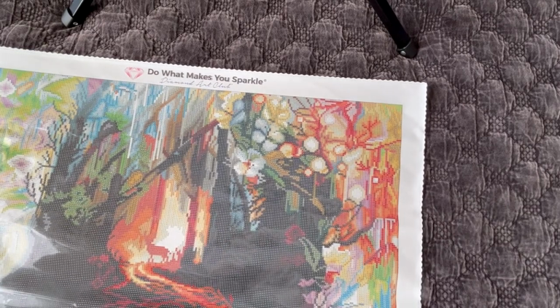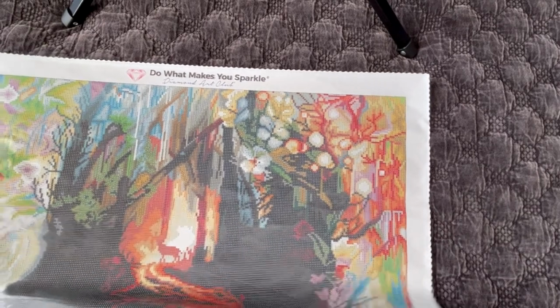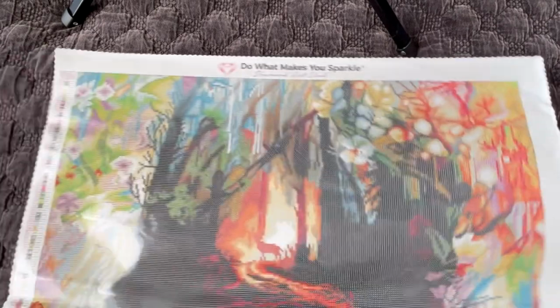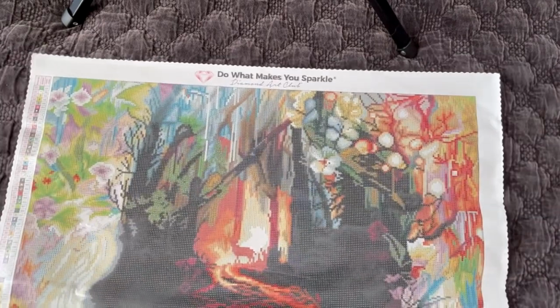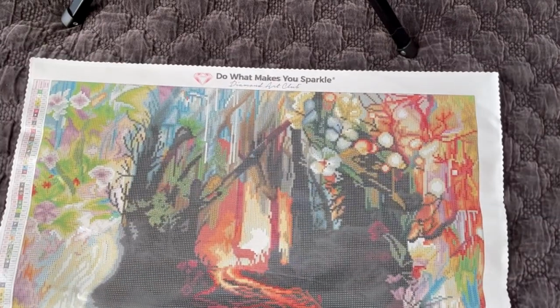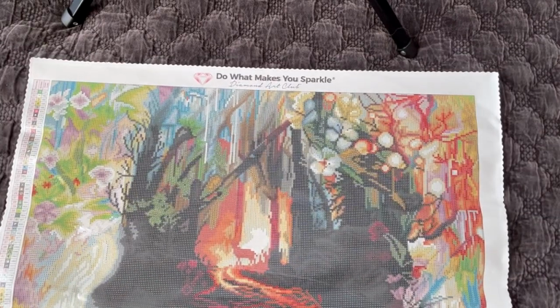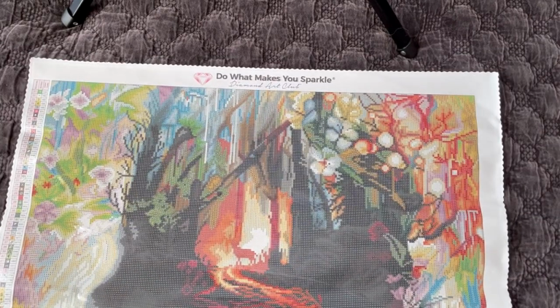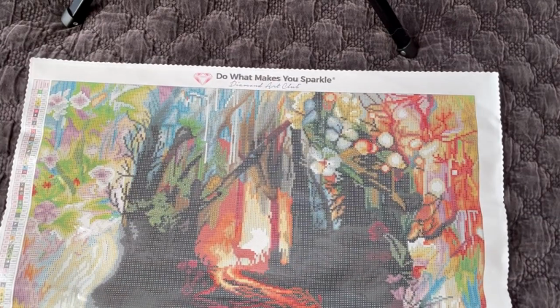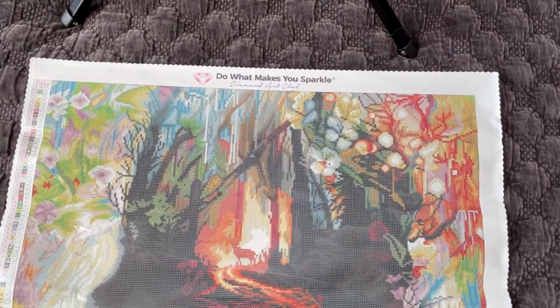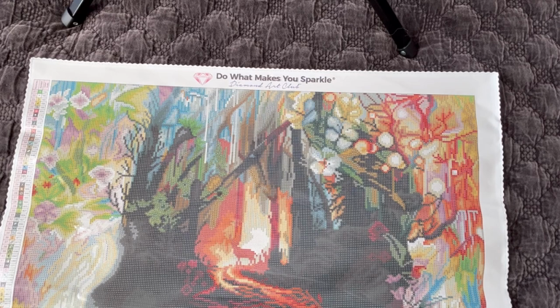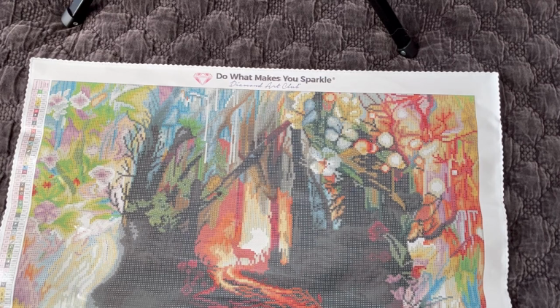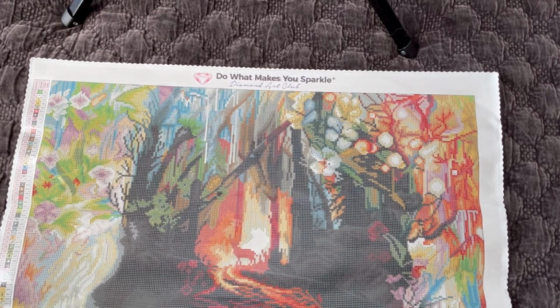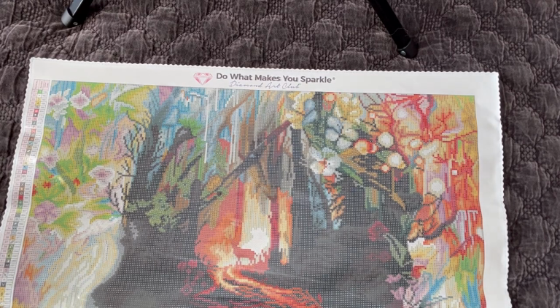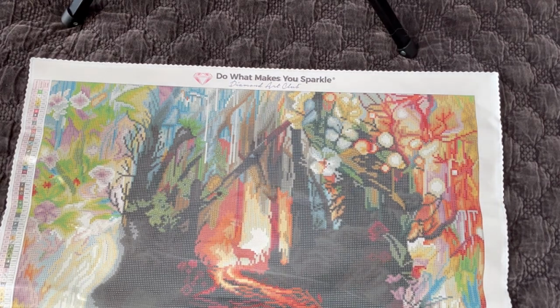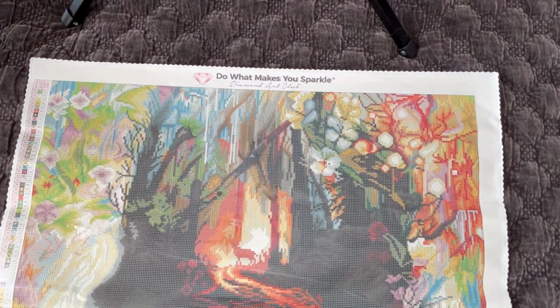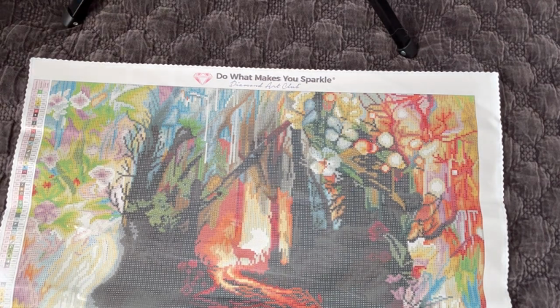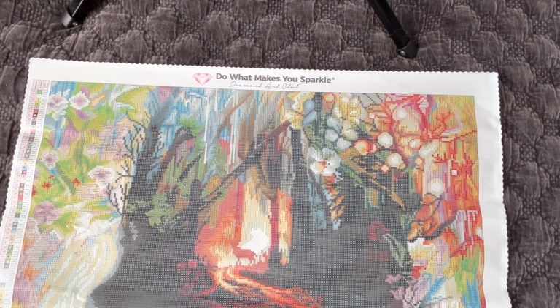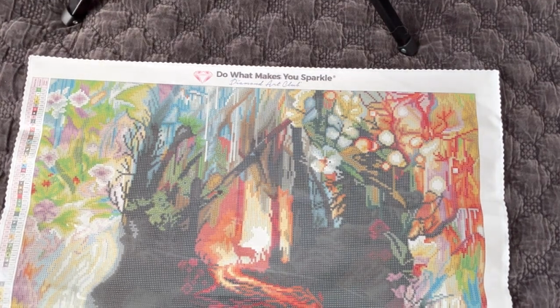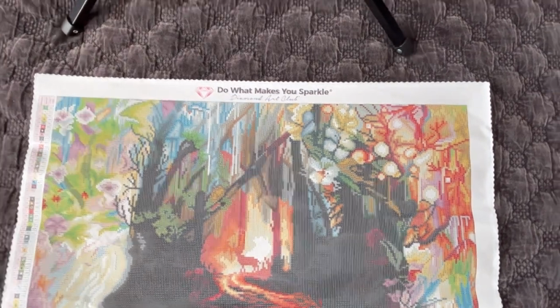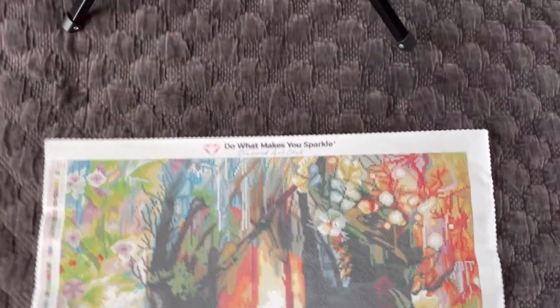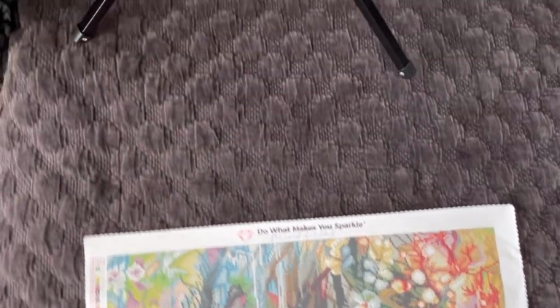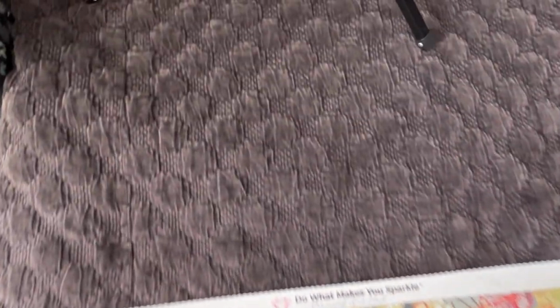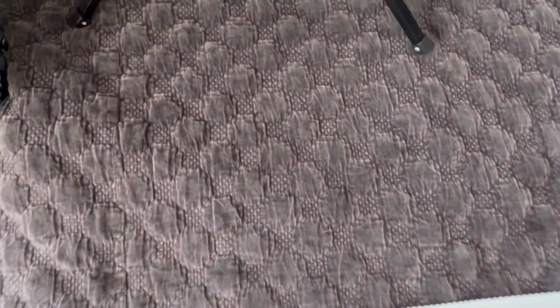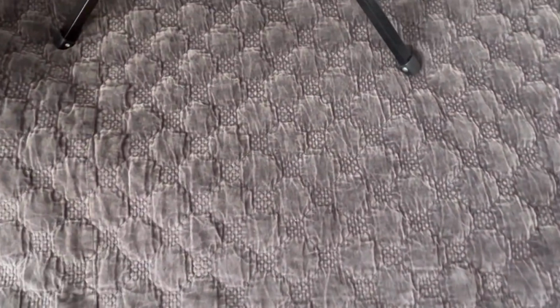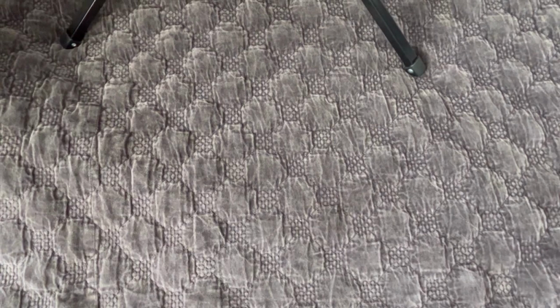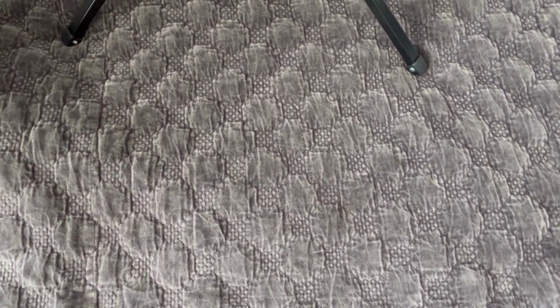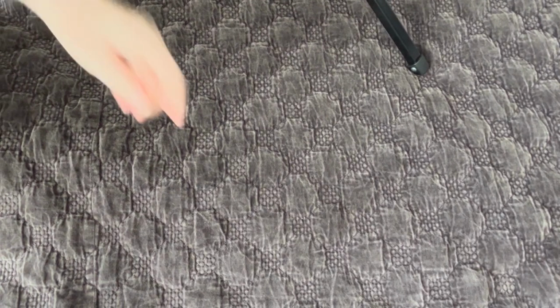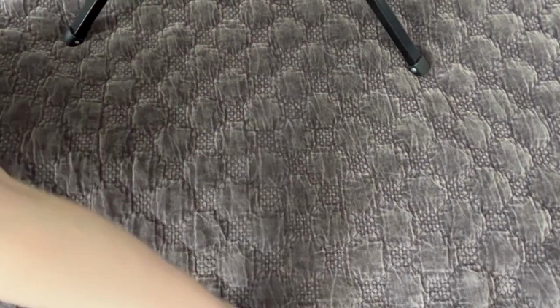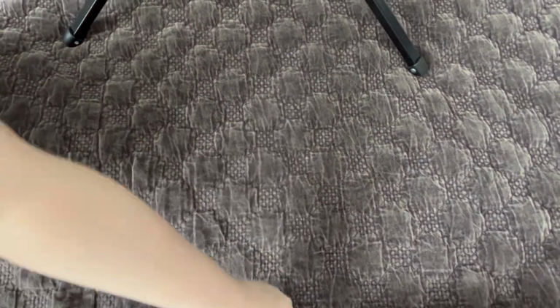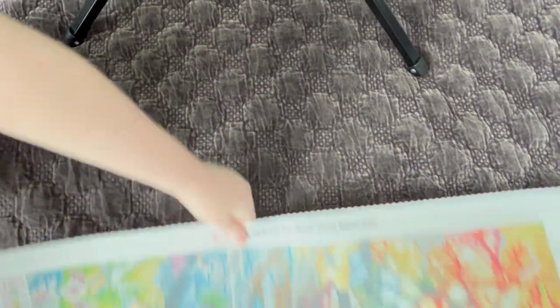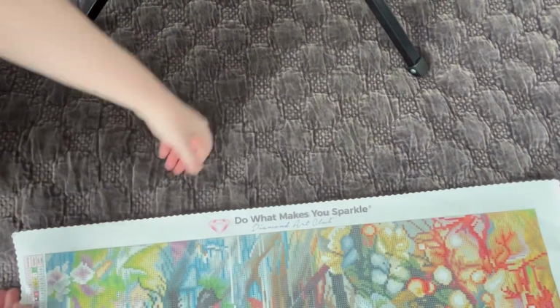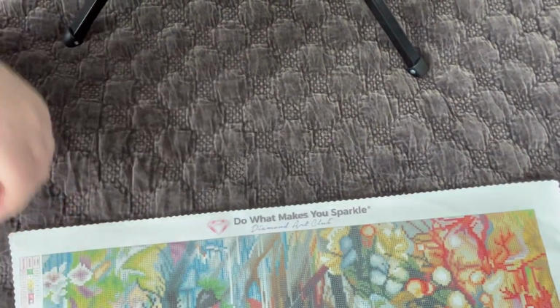Now I'm going to pan over the canvas so you guys can see all the details up close. I'm just going to have to move things around, so bear with me.